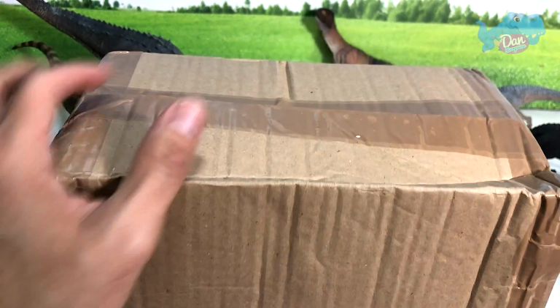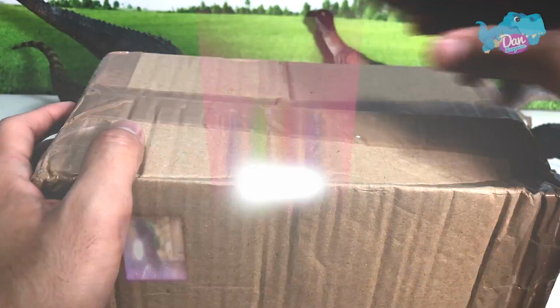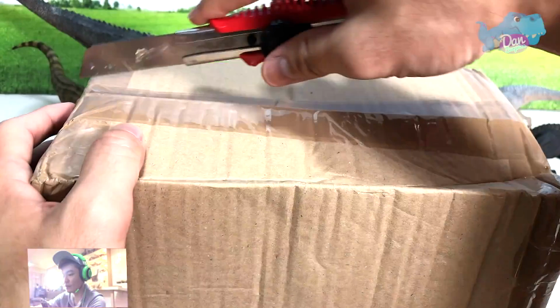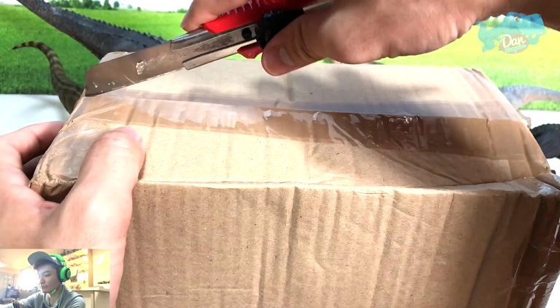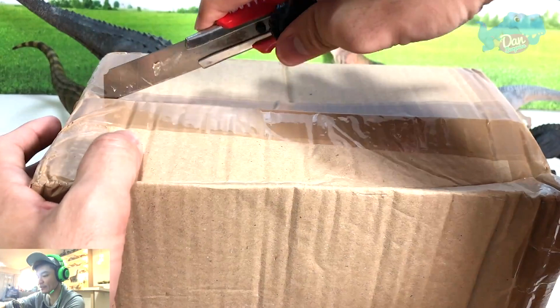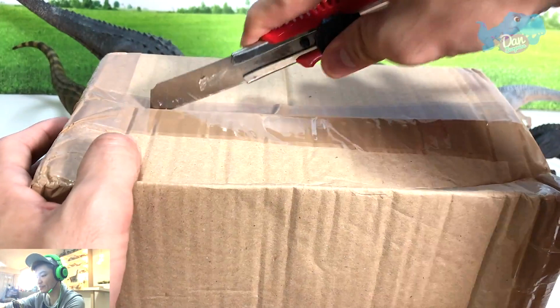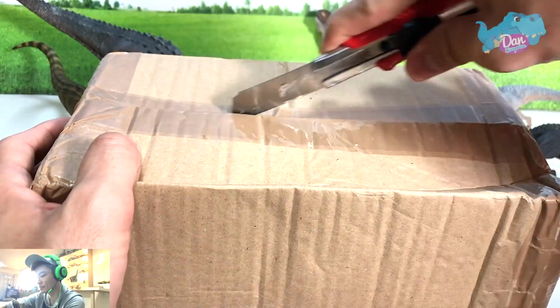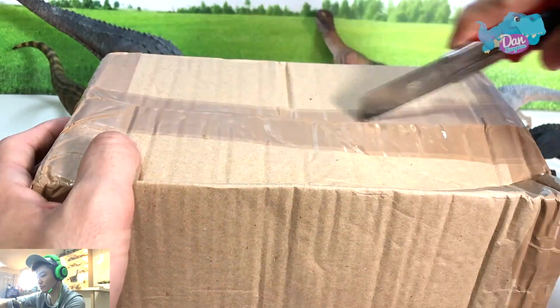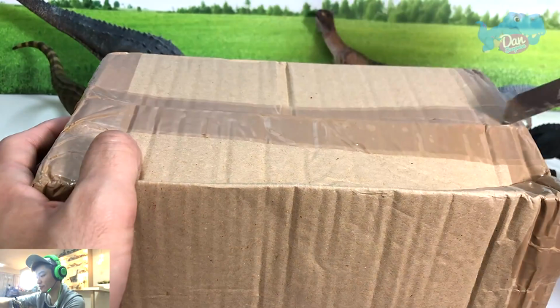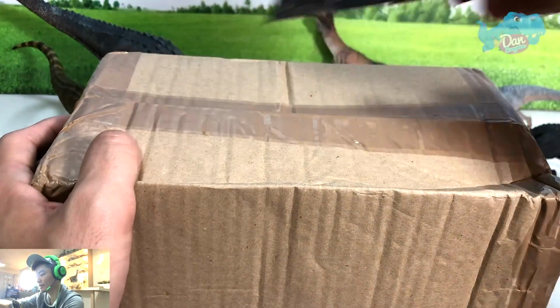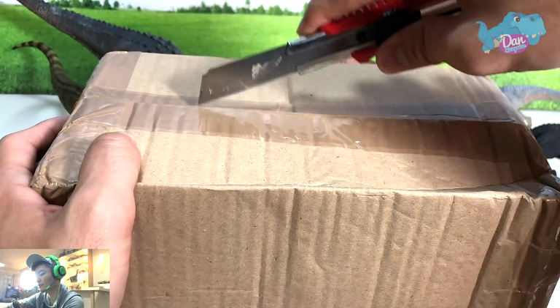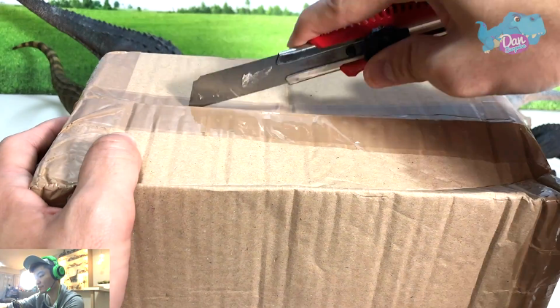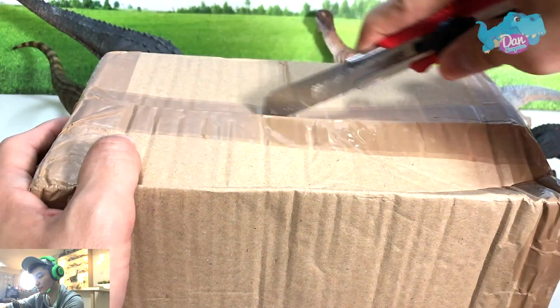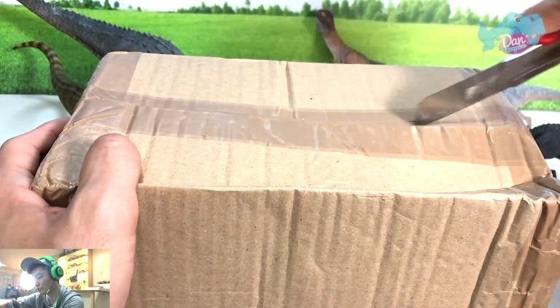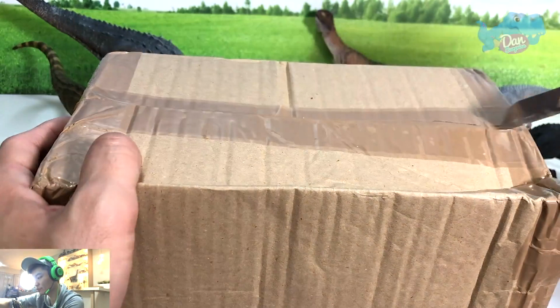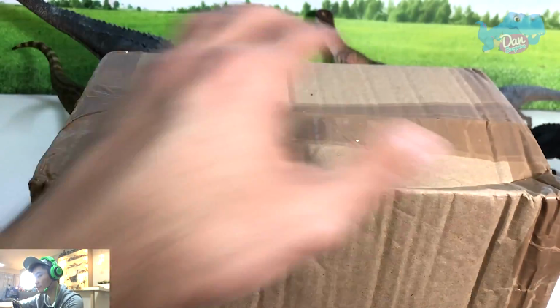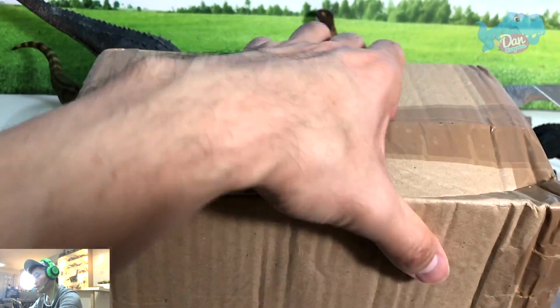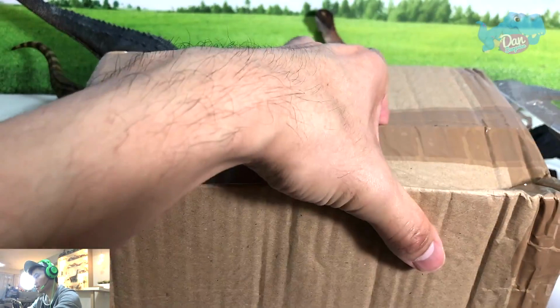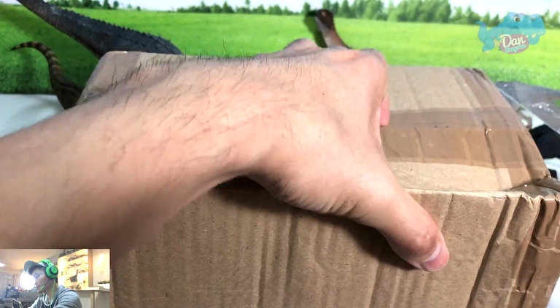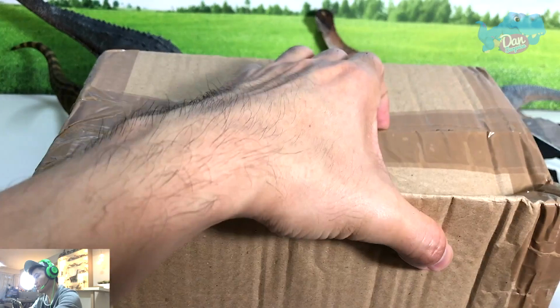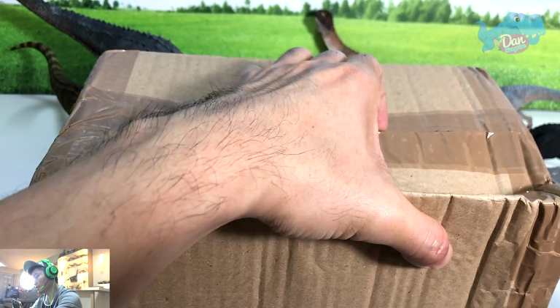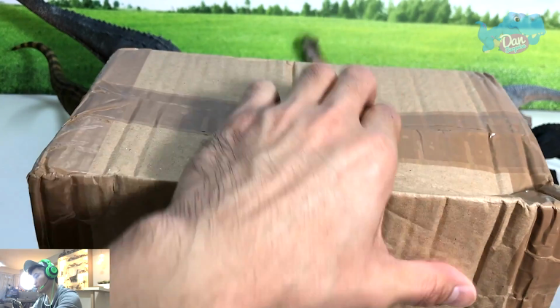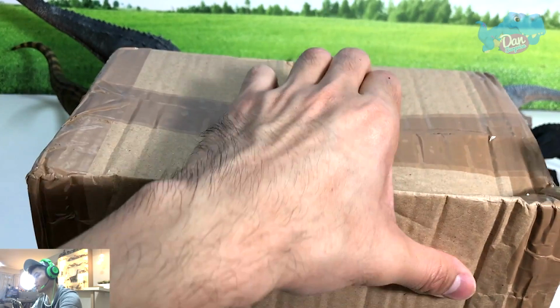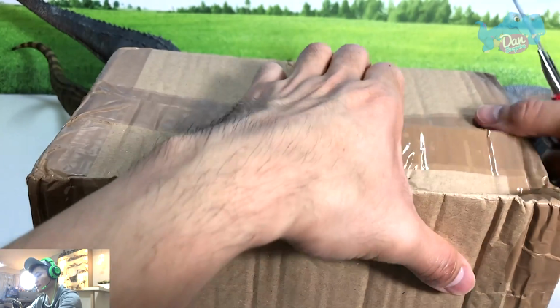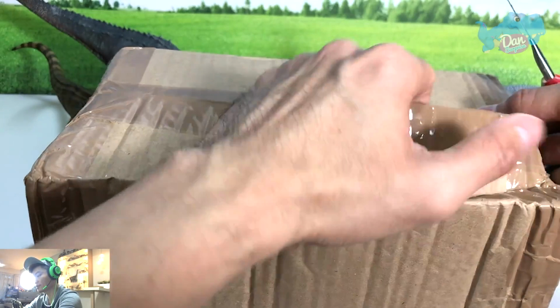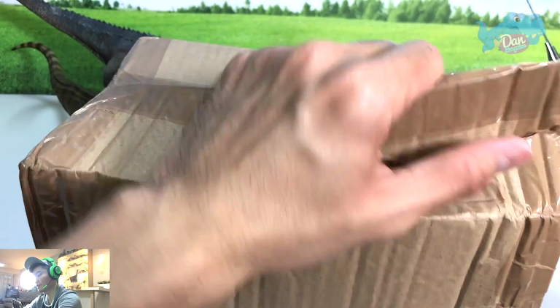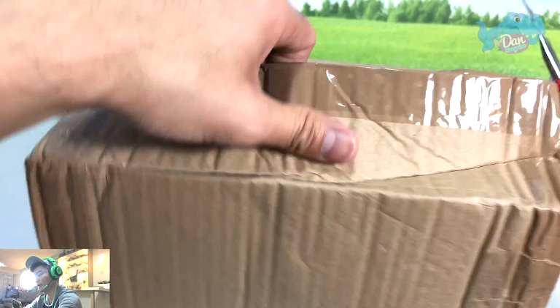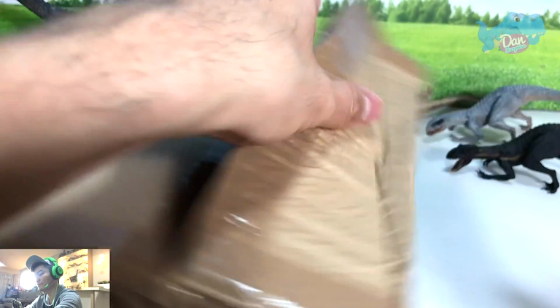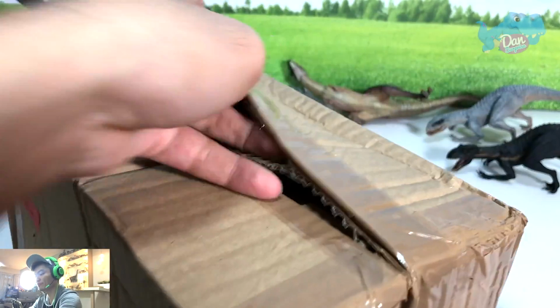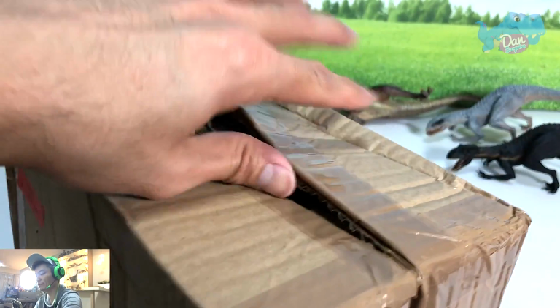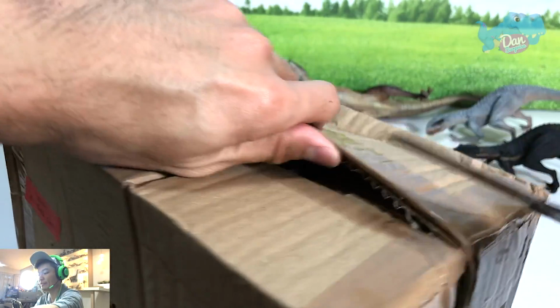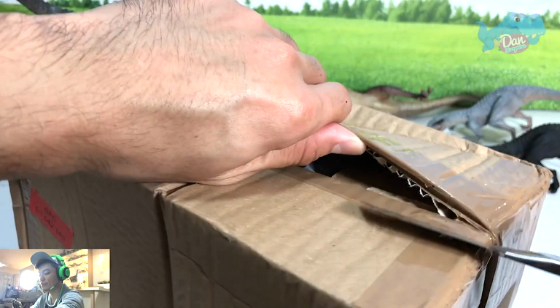Let's open this up. Please do not use a box cutter on your own — ask your parents to help you out, because it can be really really dangerous.